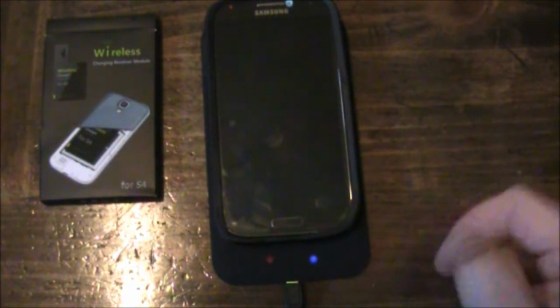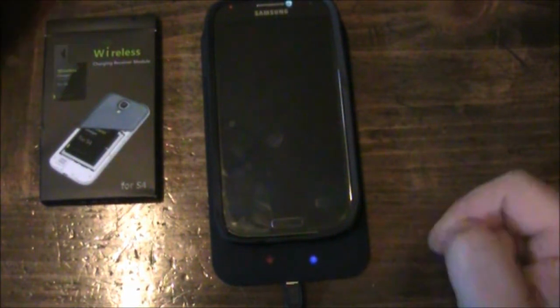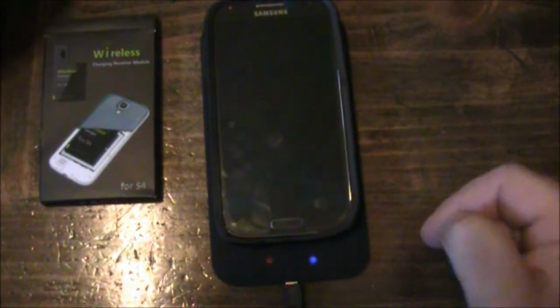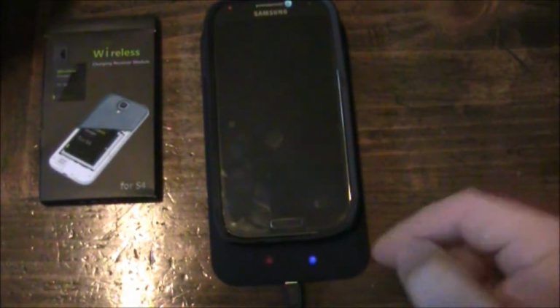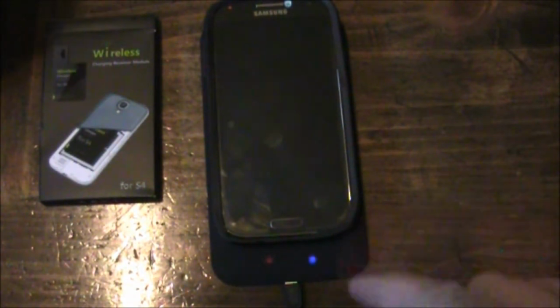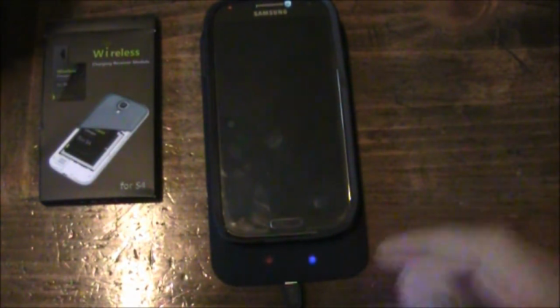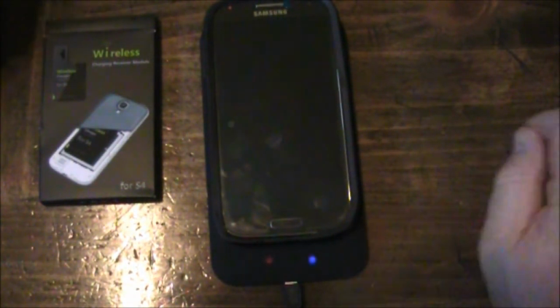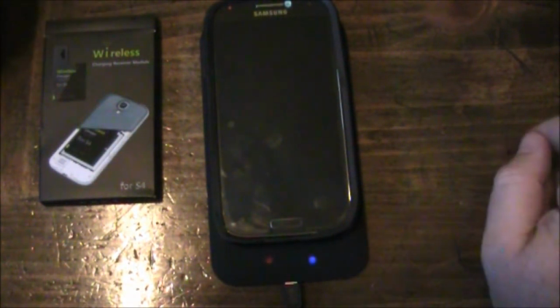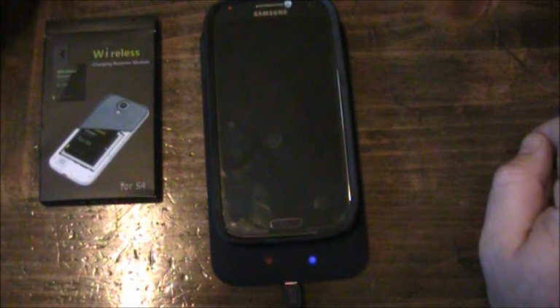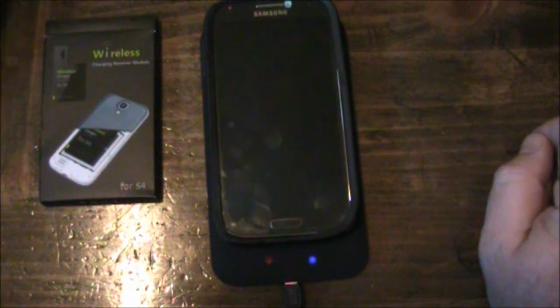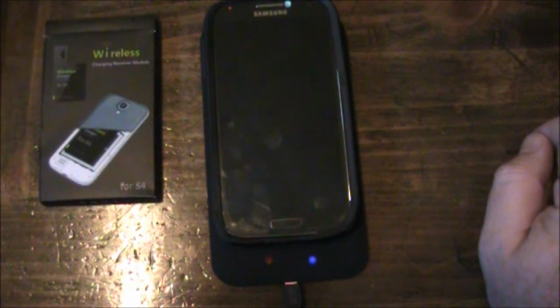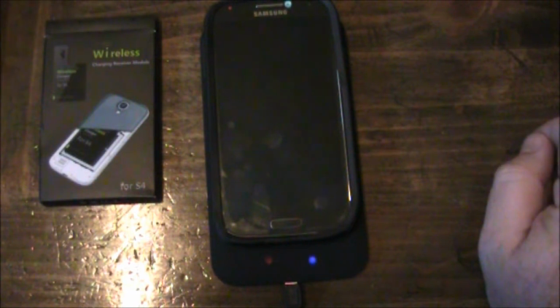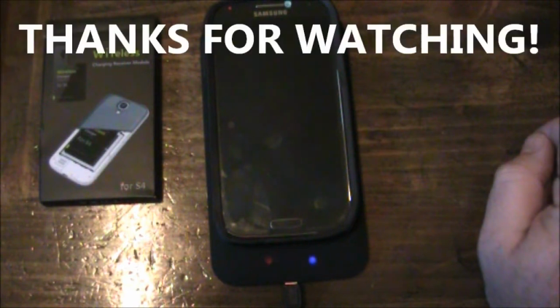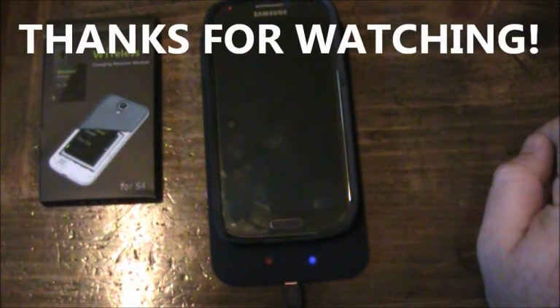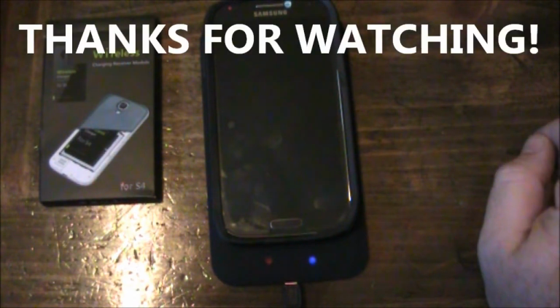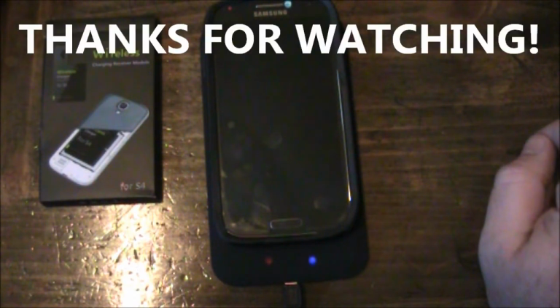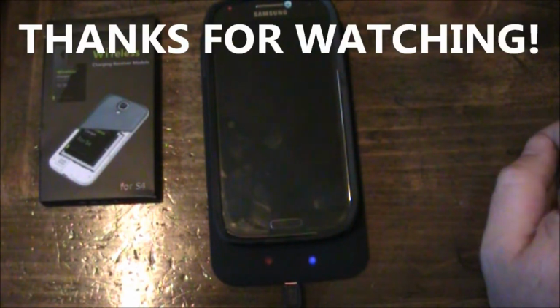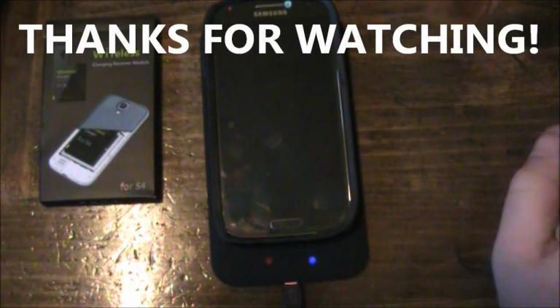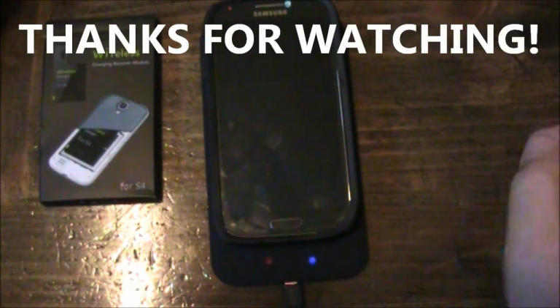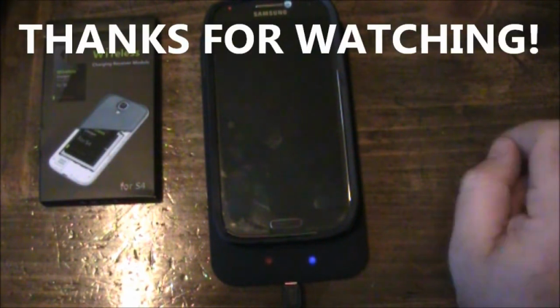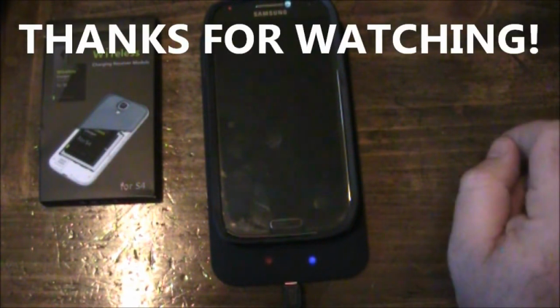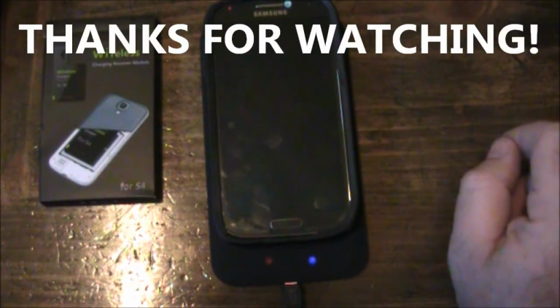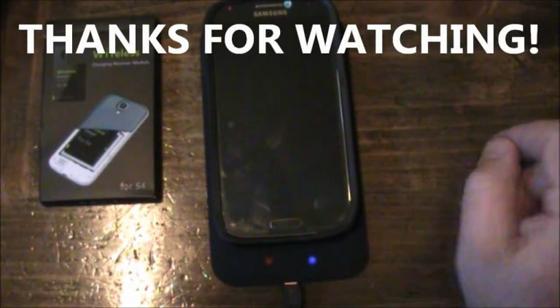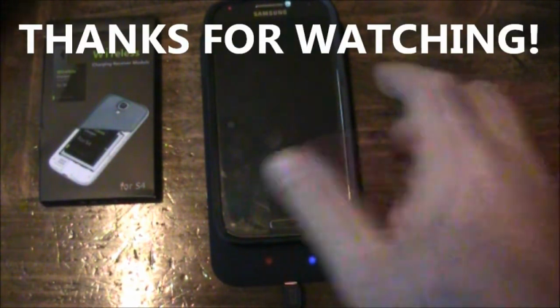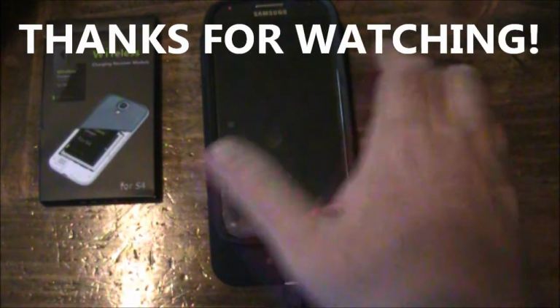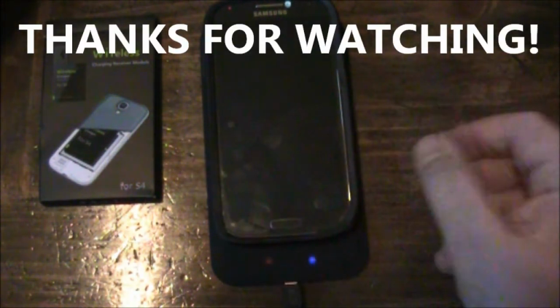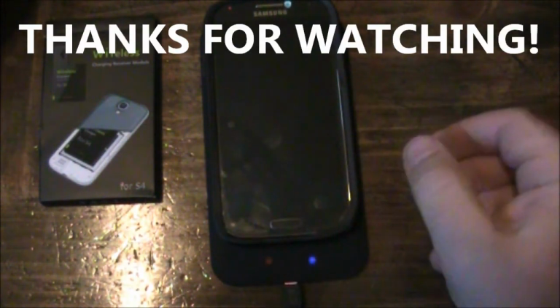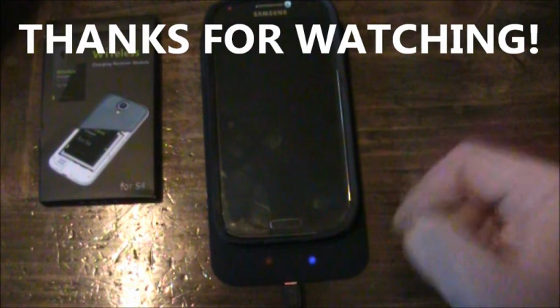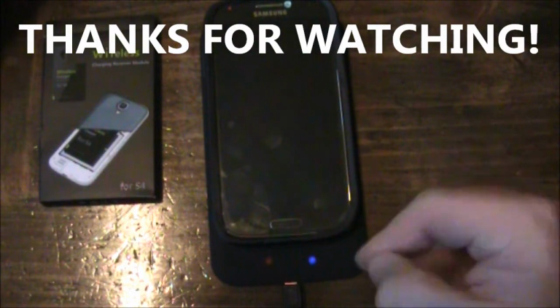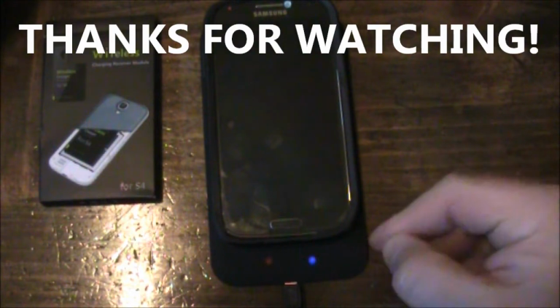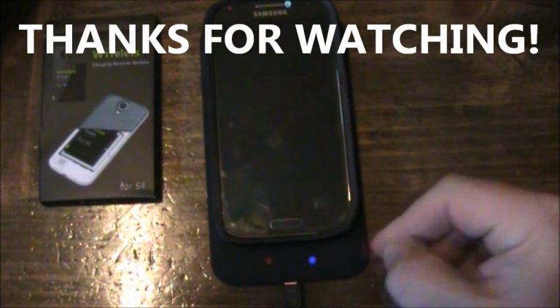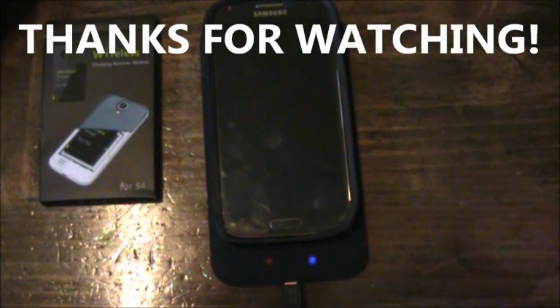So anyway, if you have any questions leave them in the comments and I'll try to answer them as best I can. Thanks again, and as always, thanks for watching.